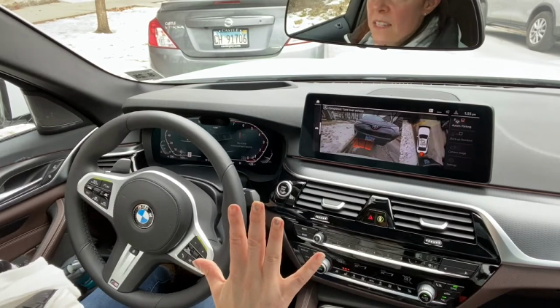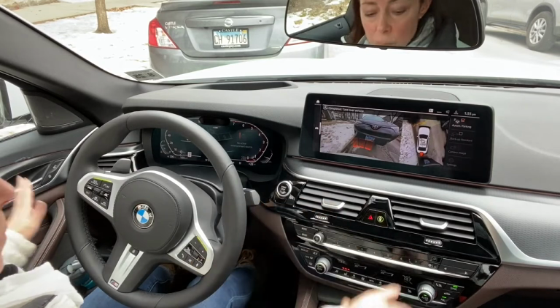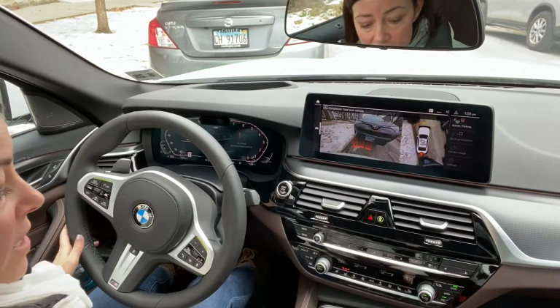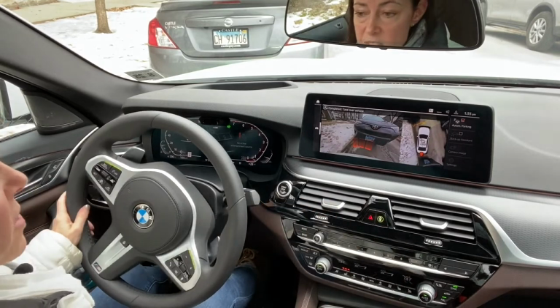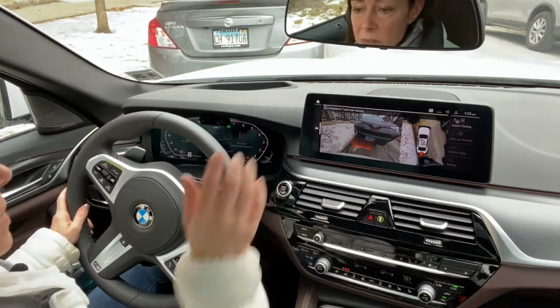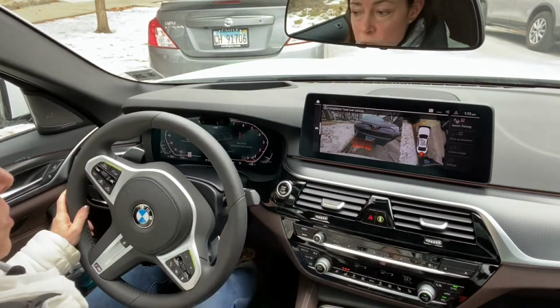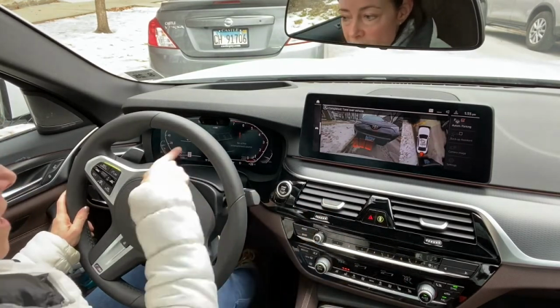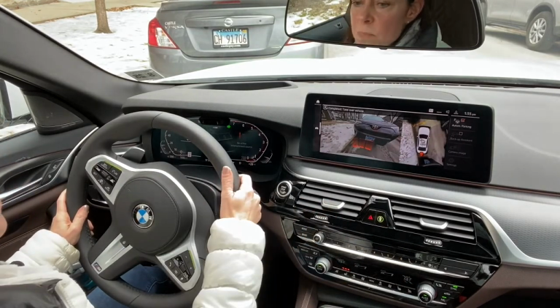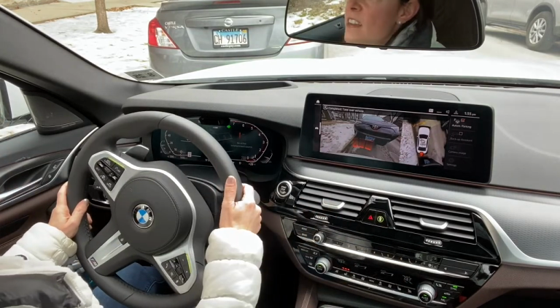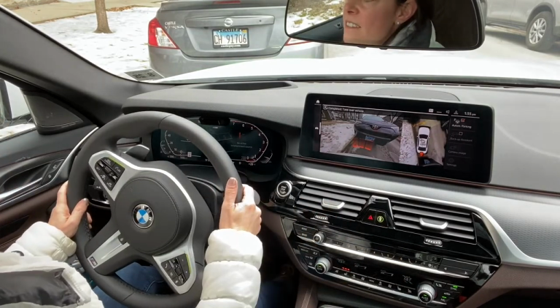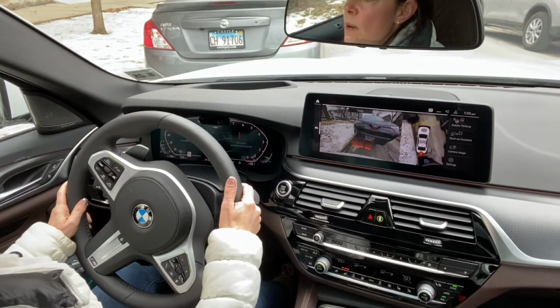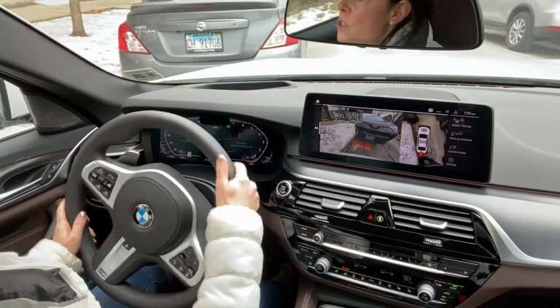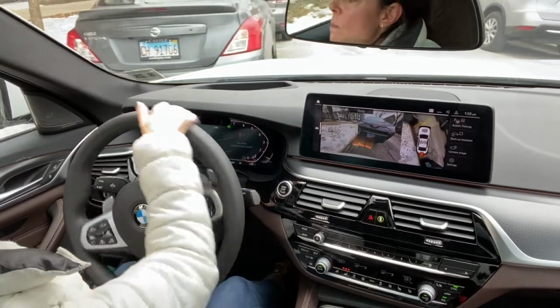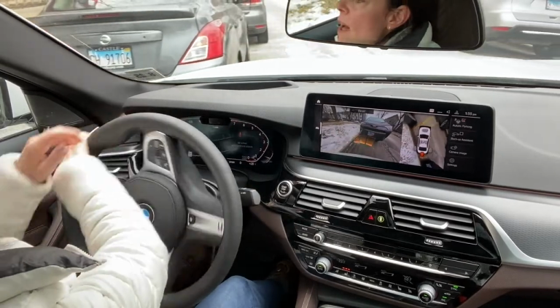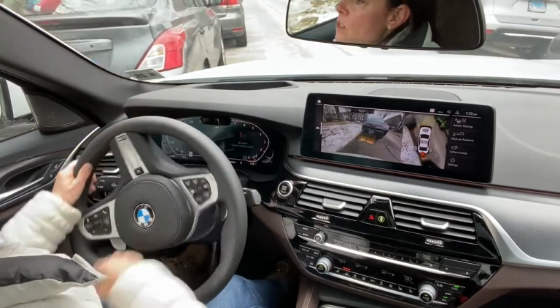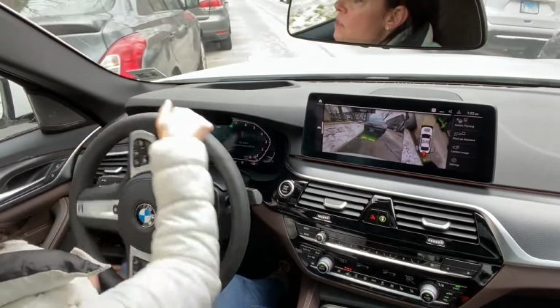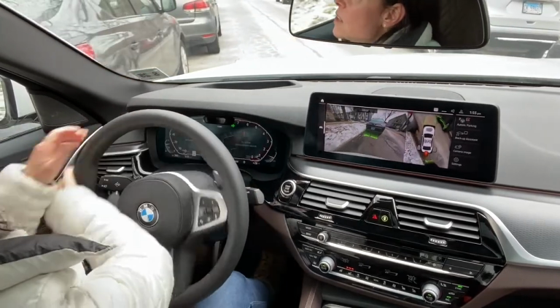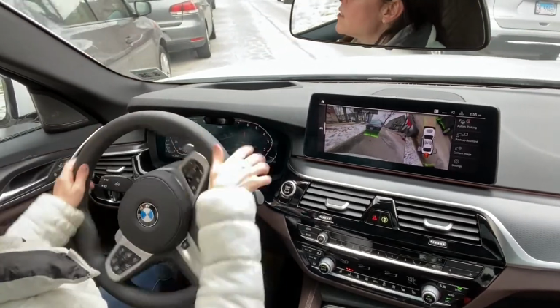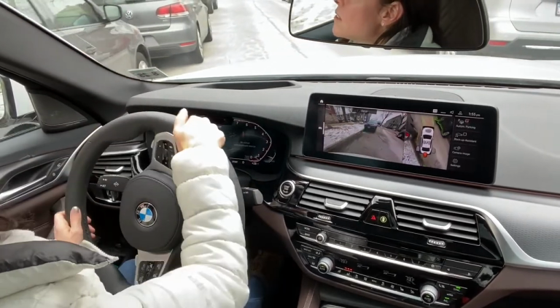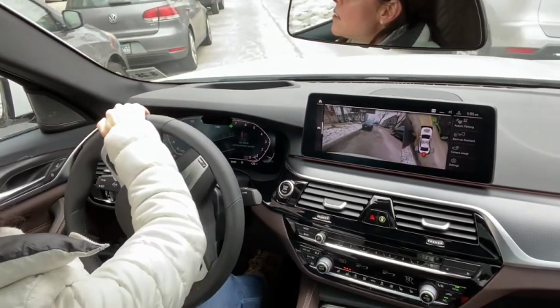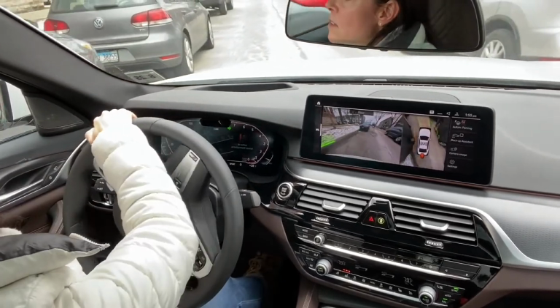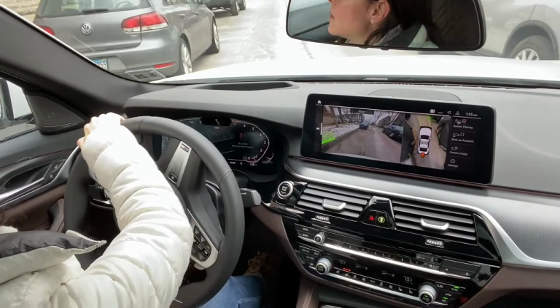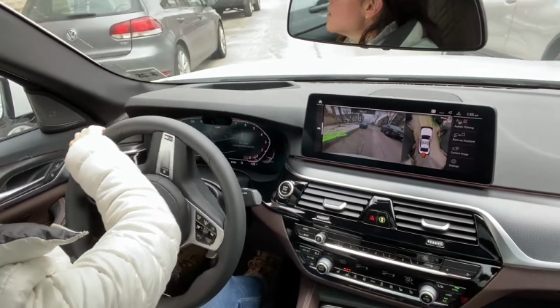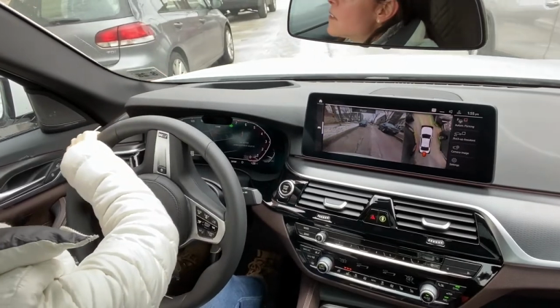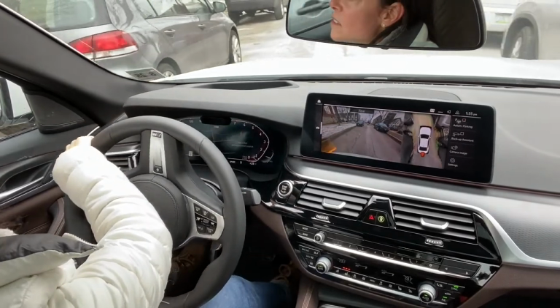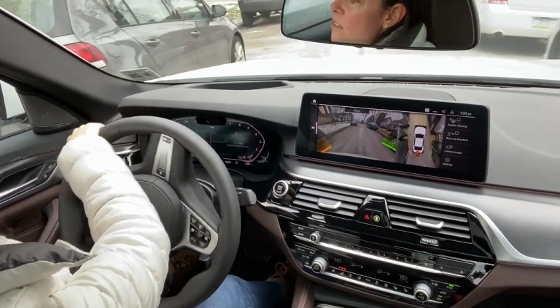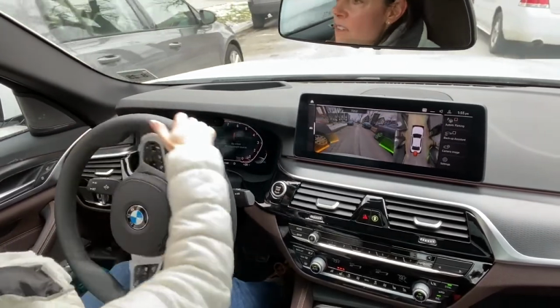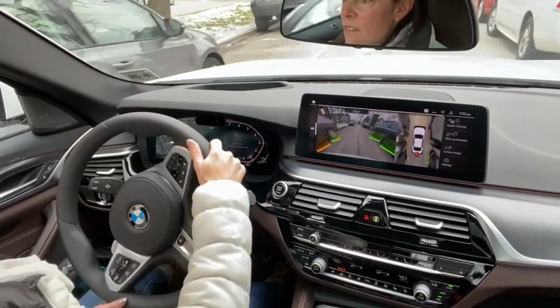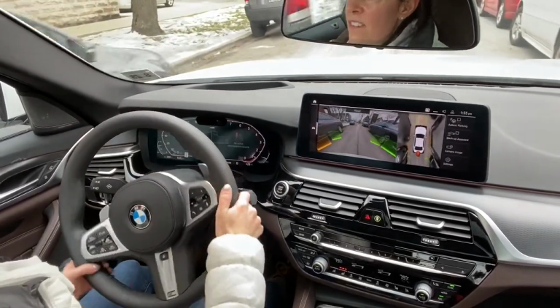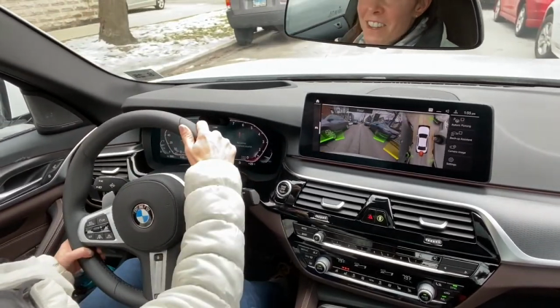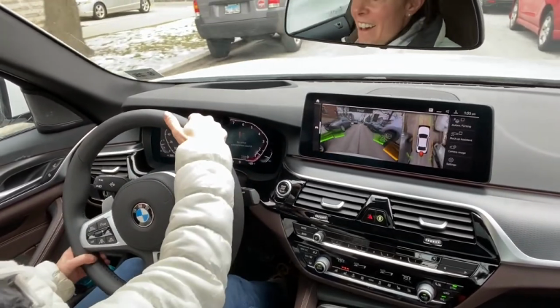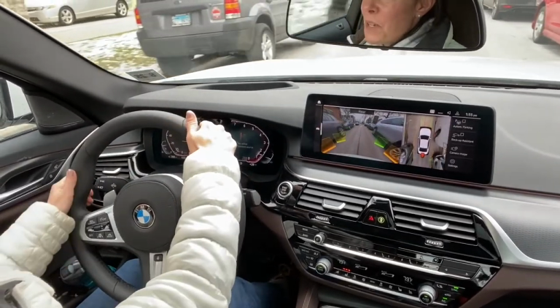It doesn't completely get you out of this space, but it does put you in drive, it has the blinker on, and it lines you up to pull out. I think that's pretty cool.